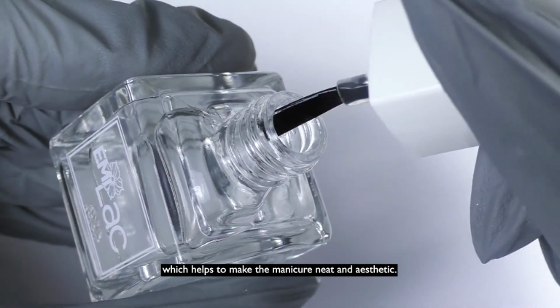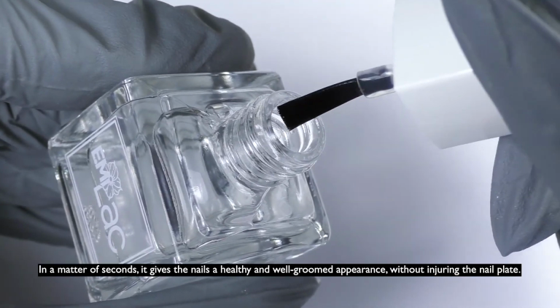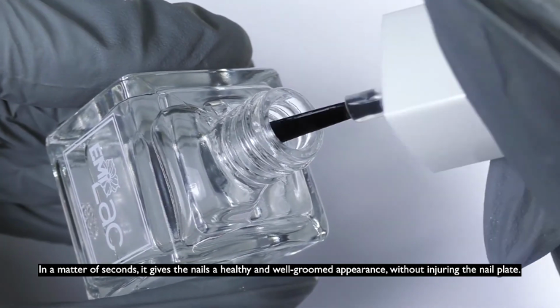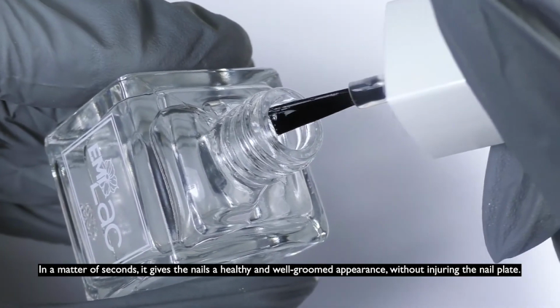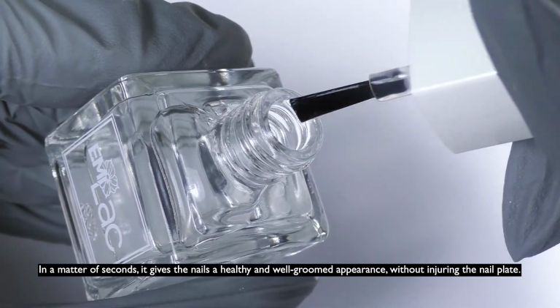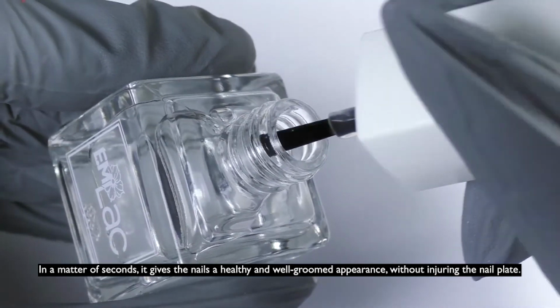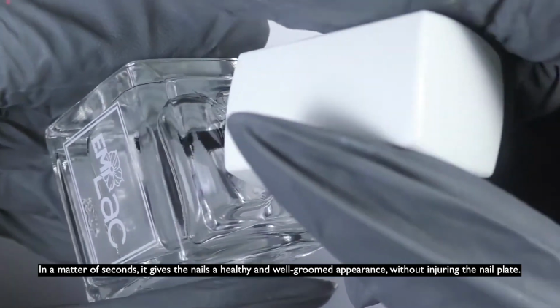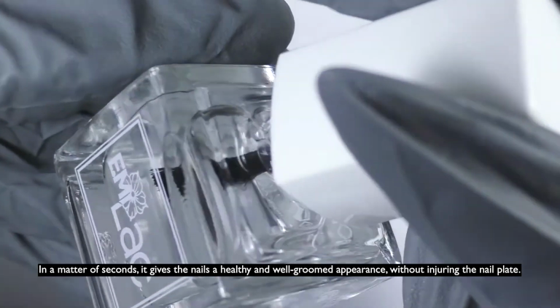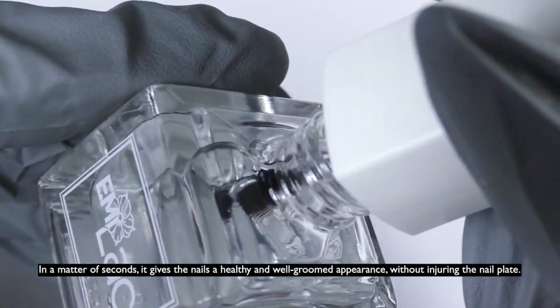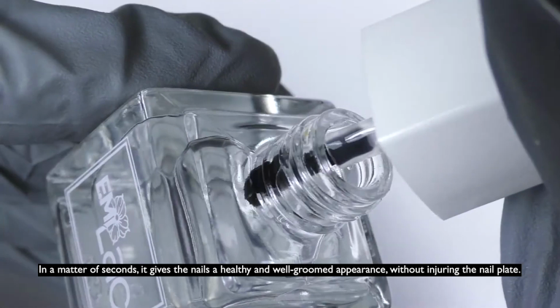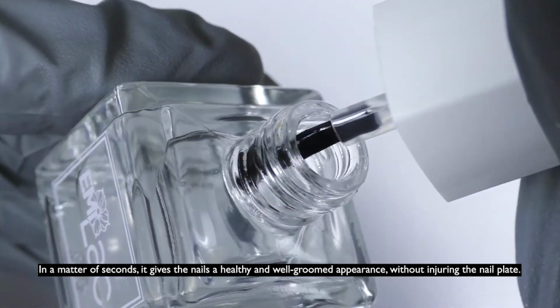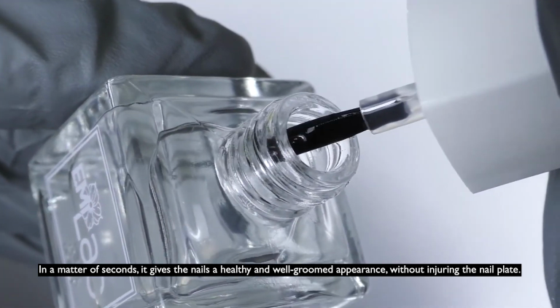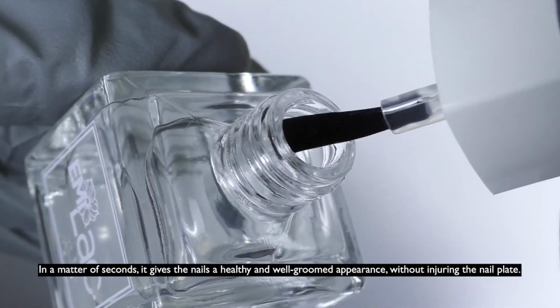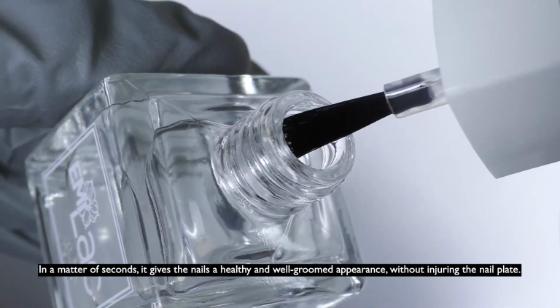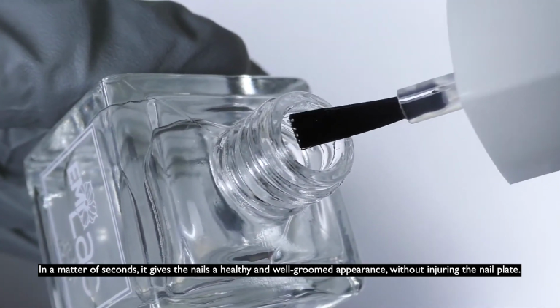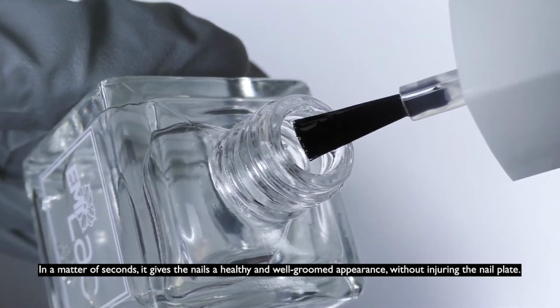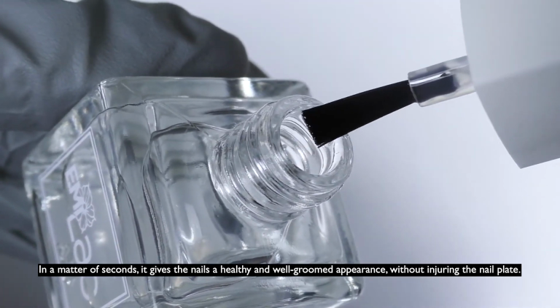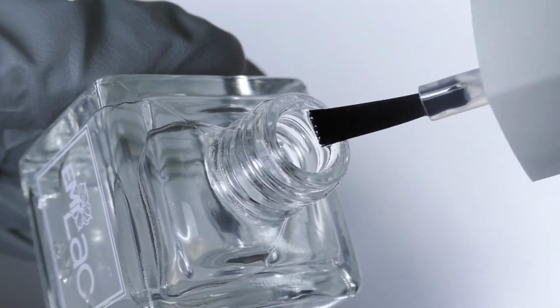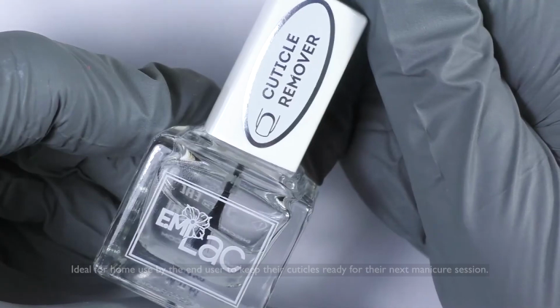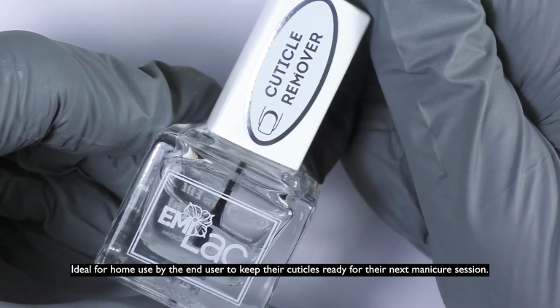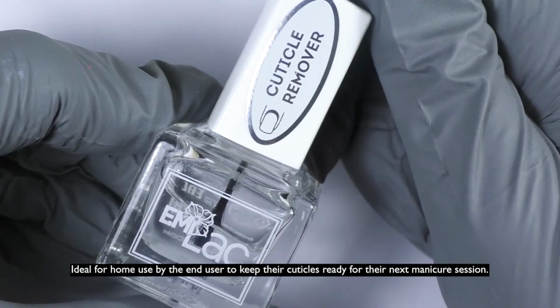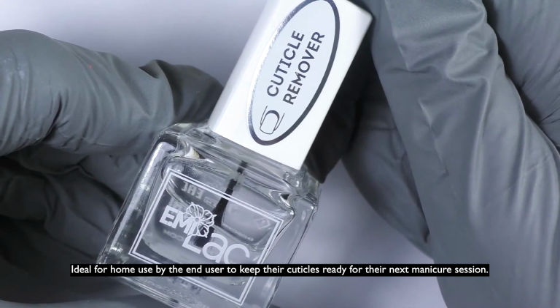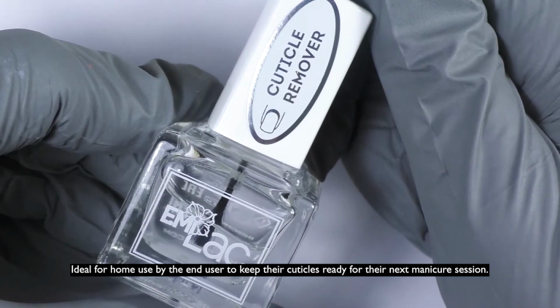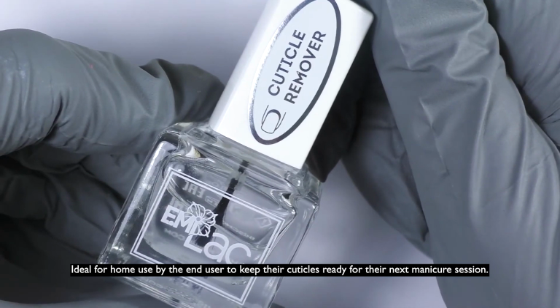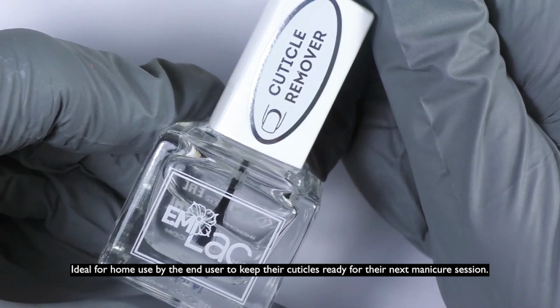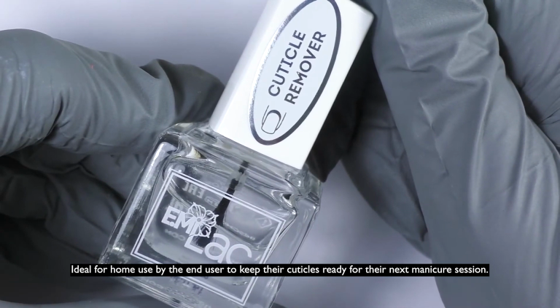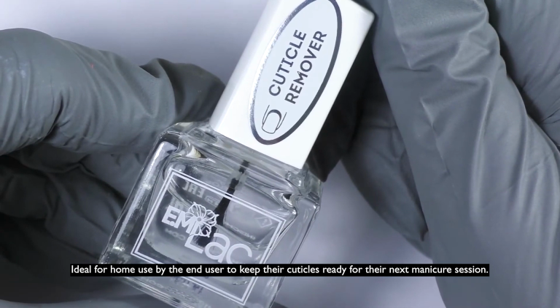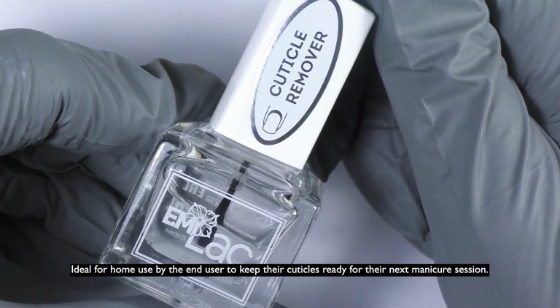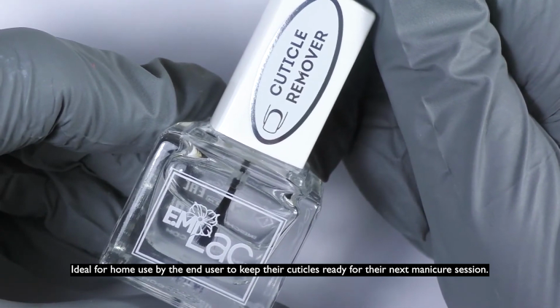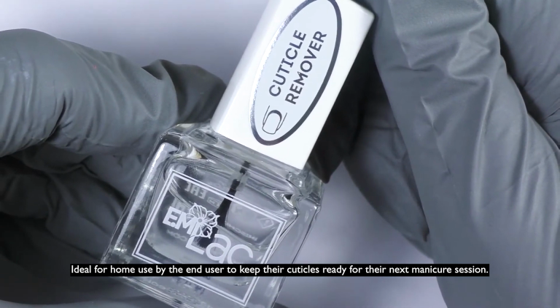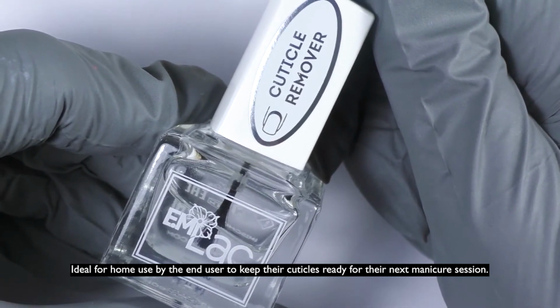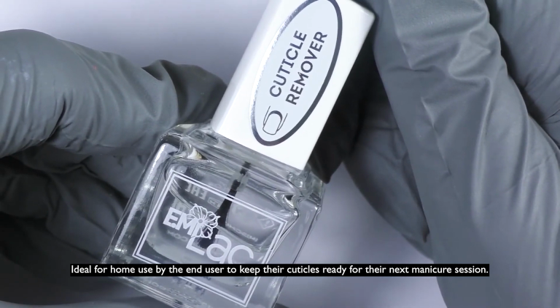In a matter of seconds, it gives the nails a healthy and well-groomed appearance, without injuring the nail plate. It is ideal for home use by the end user to keep their cuticles ready for their next manicure session.